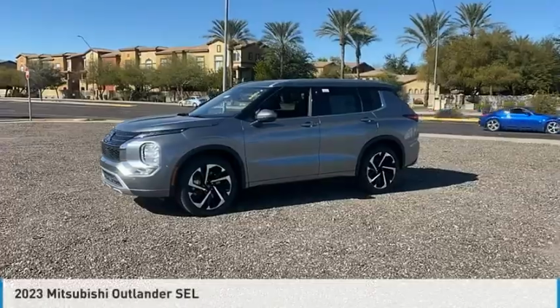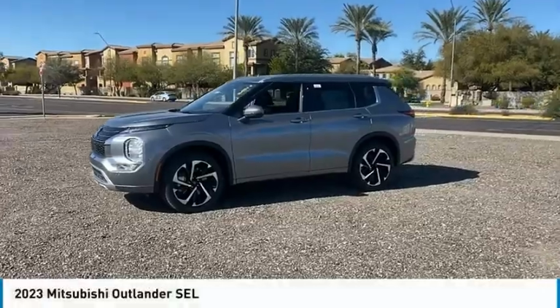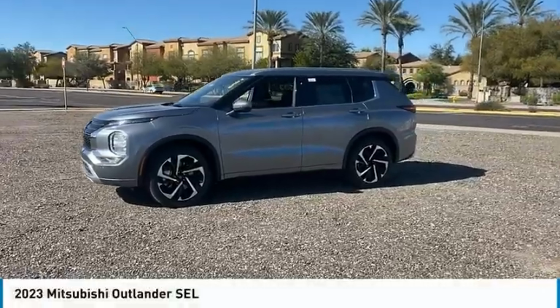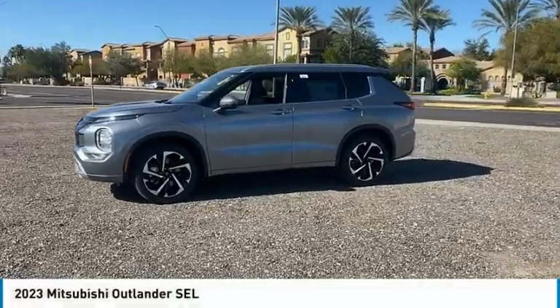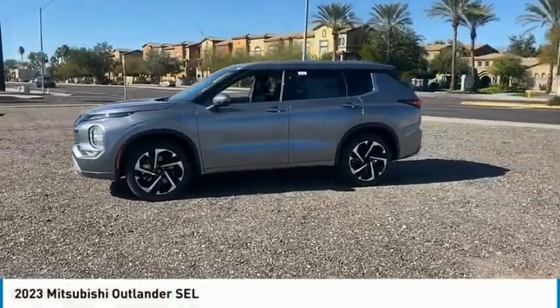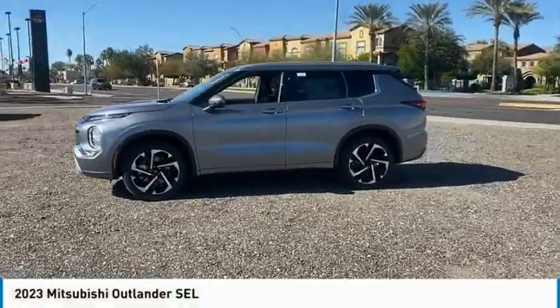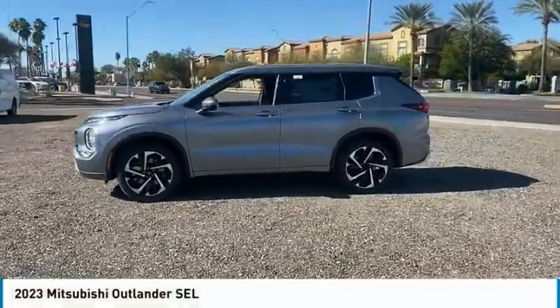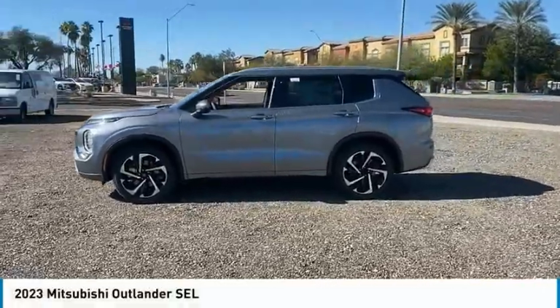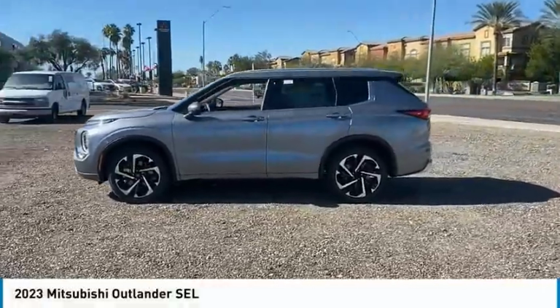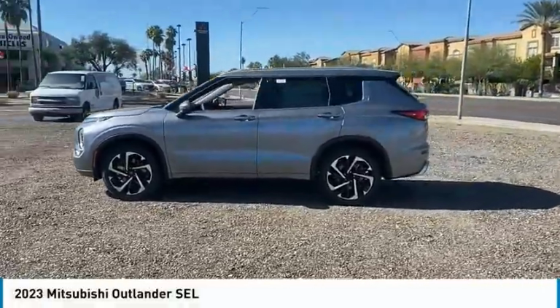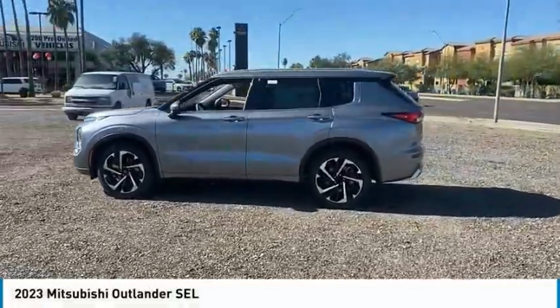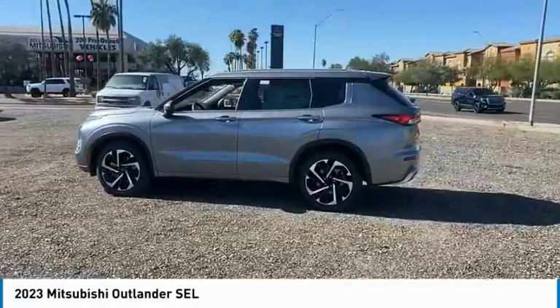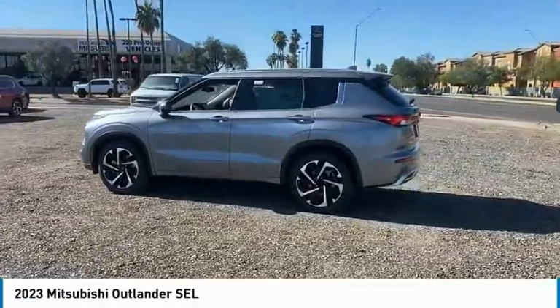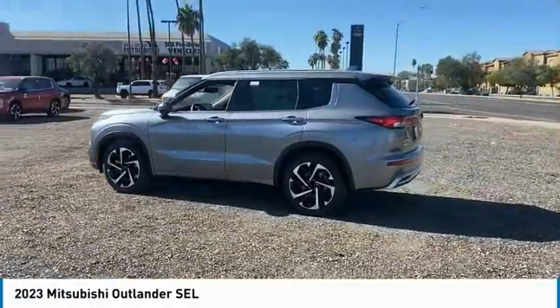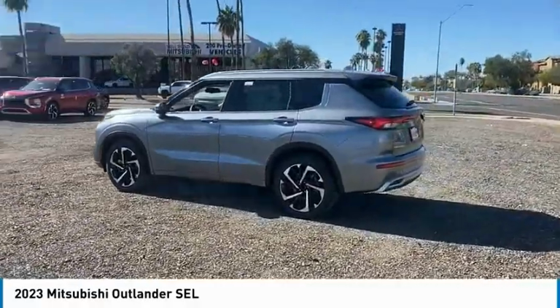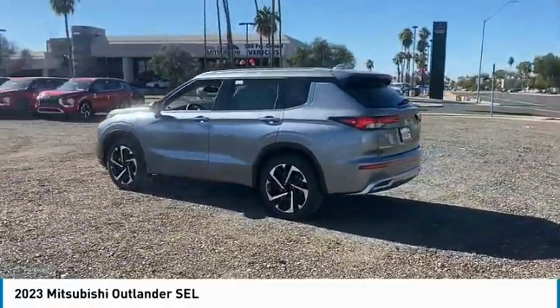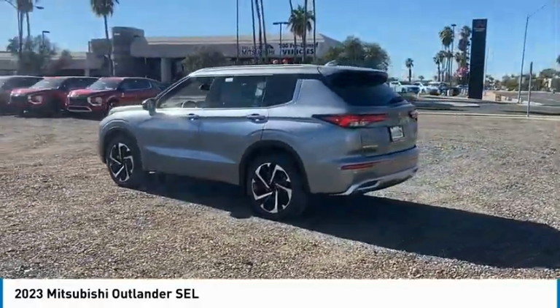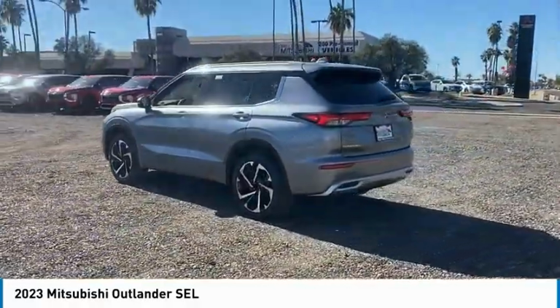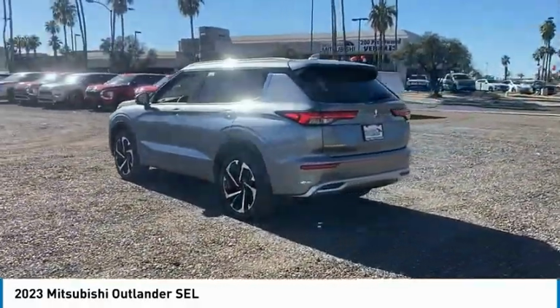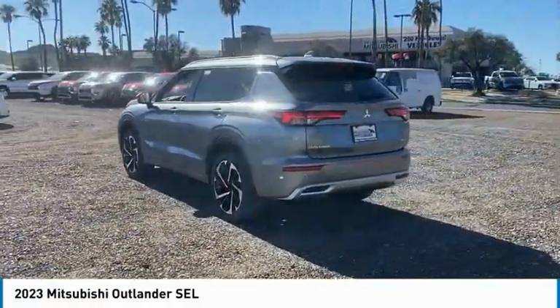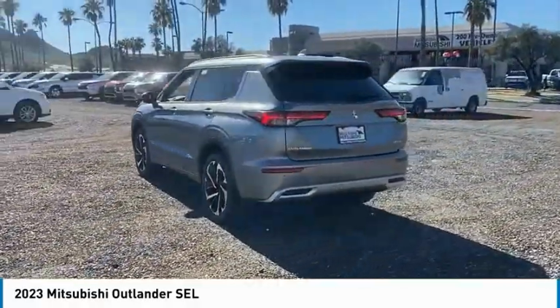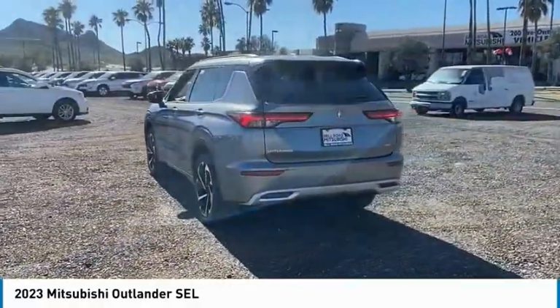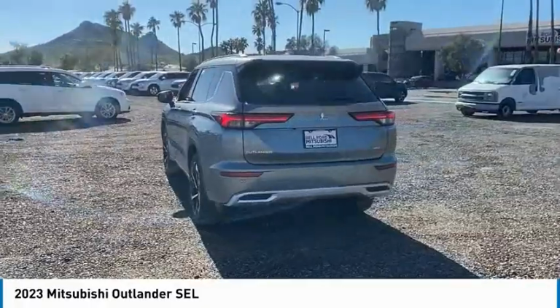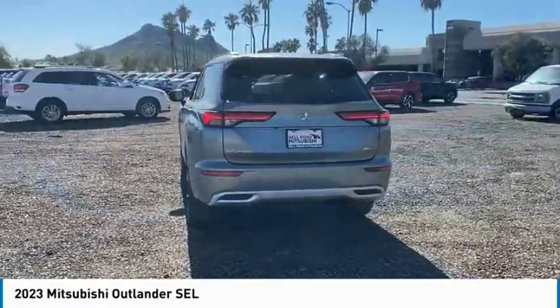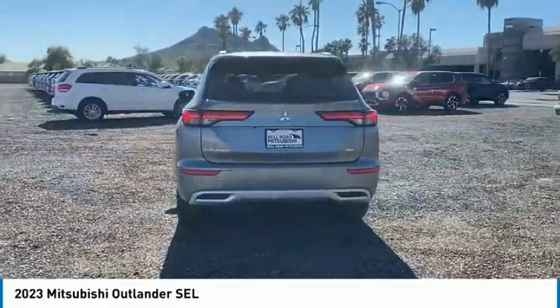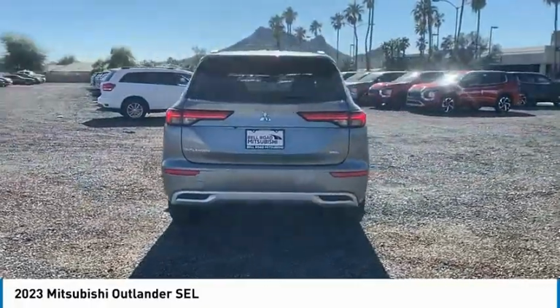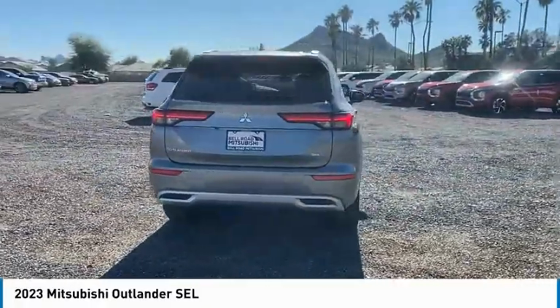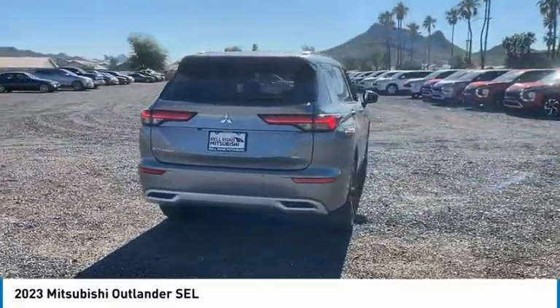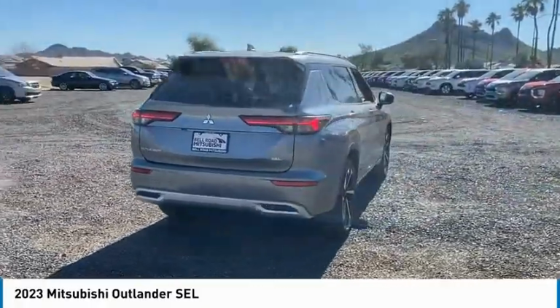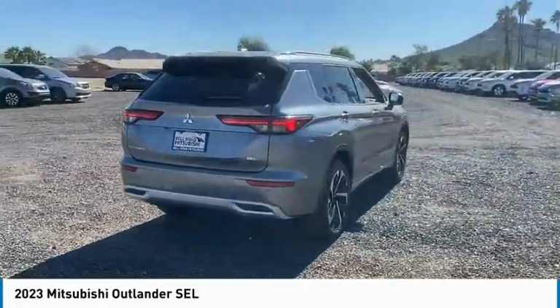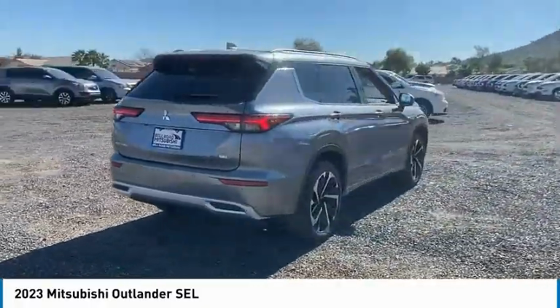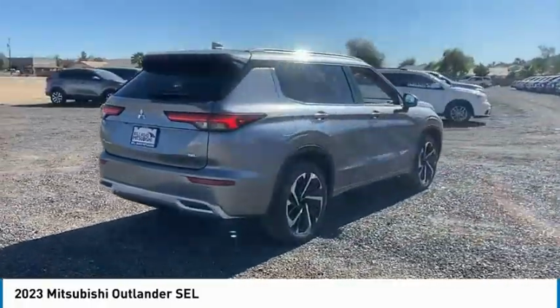Make a great choice today with the 2023 Outlander. A versatile crossover with power to spare, Outlander boasts an upgraded level of interior comfort and advanced technological features to give you control over every element of your drive.